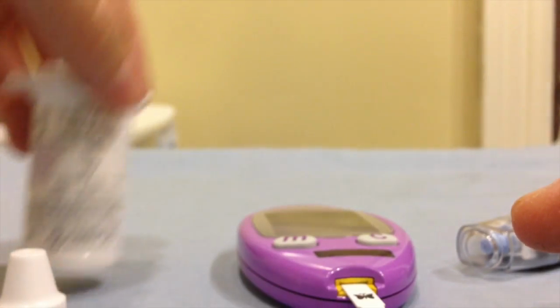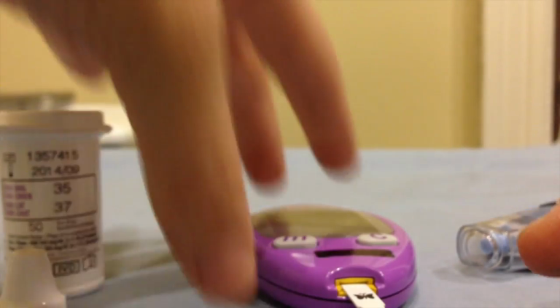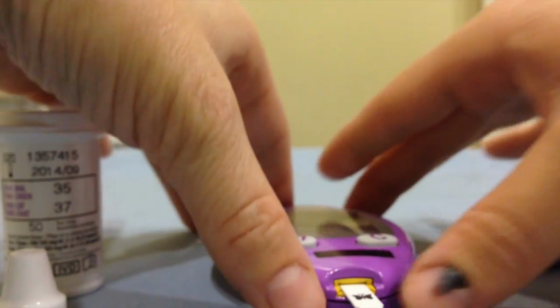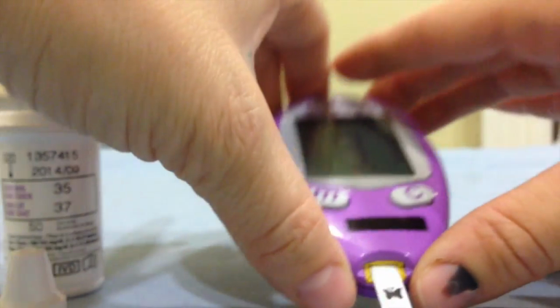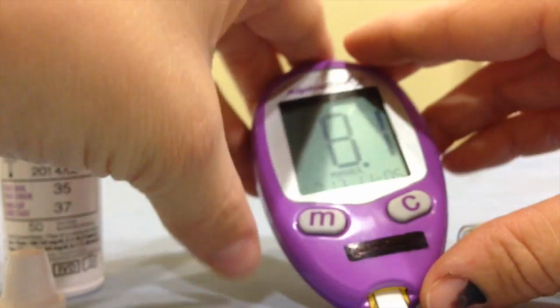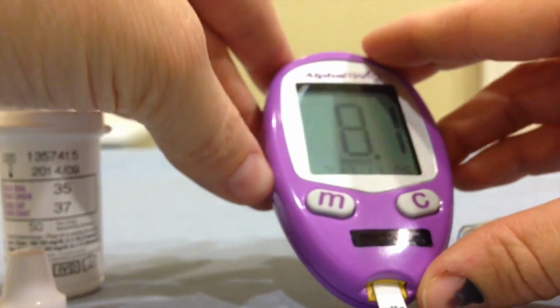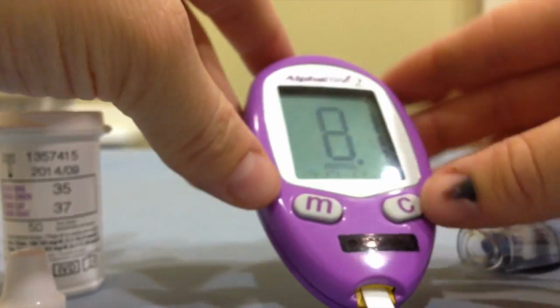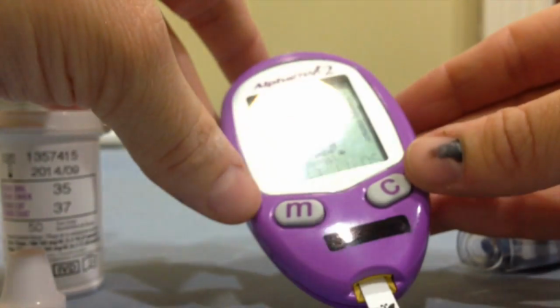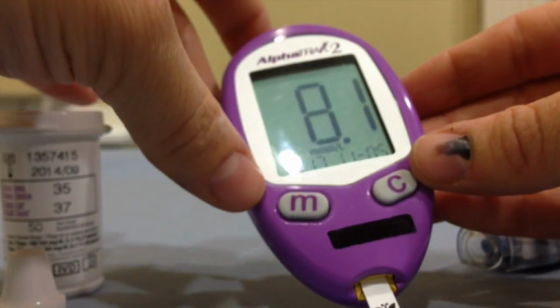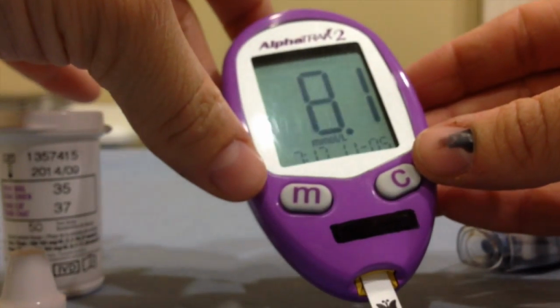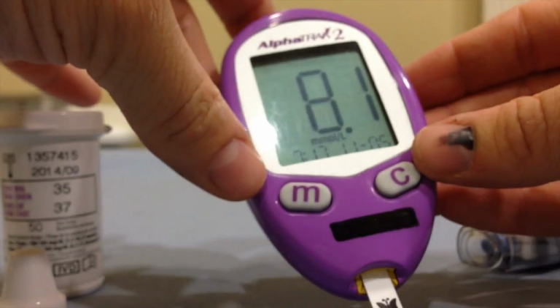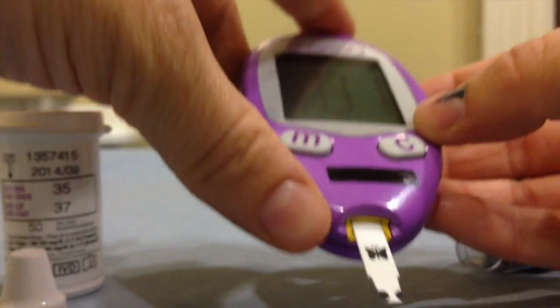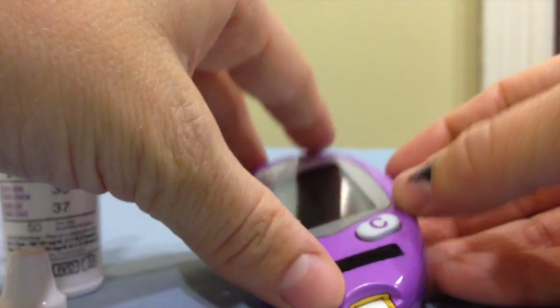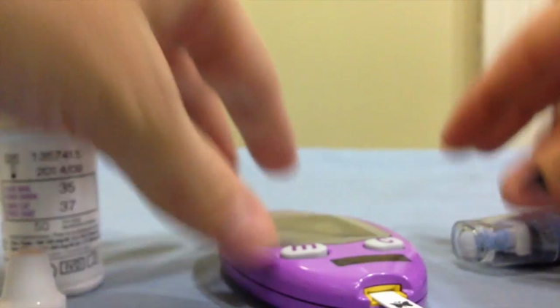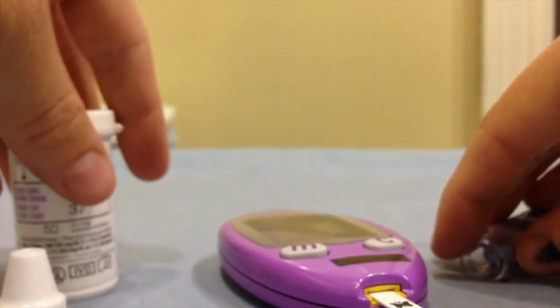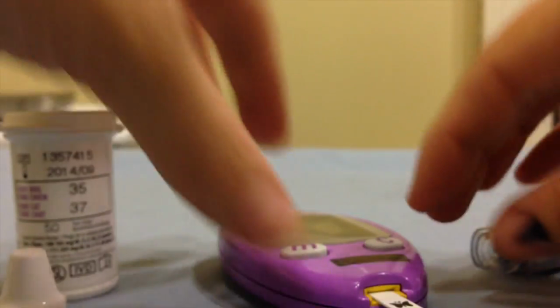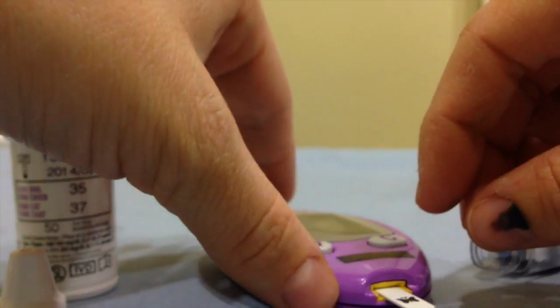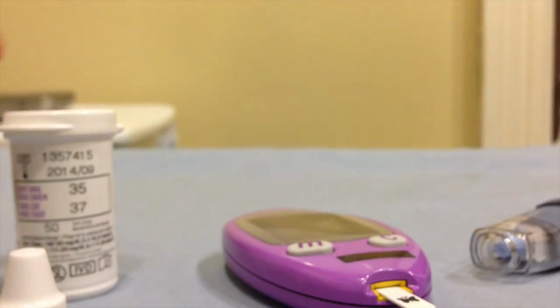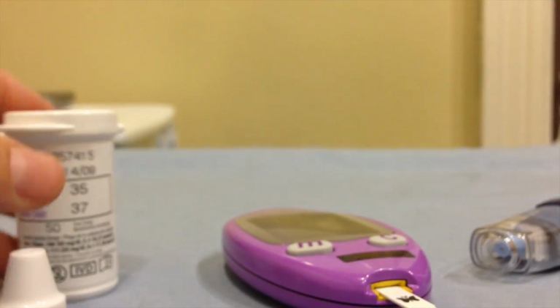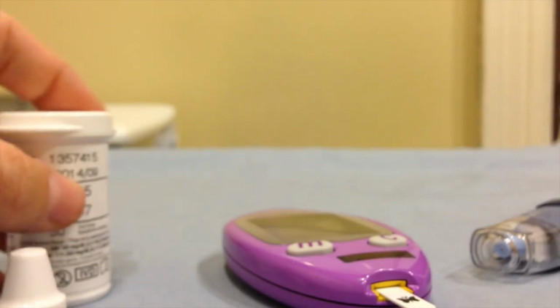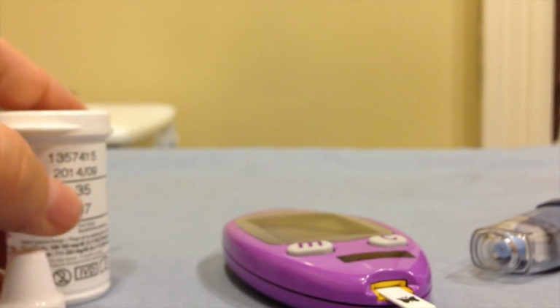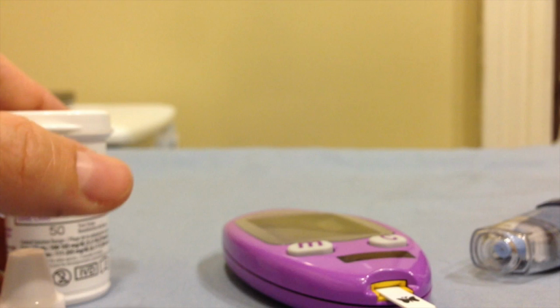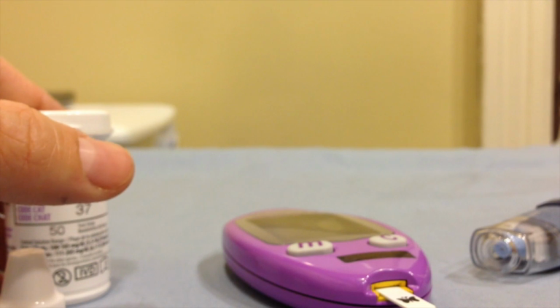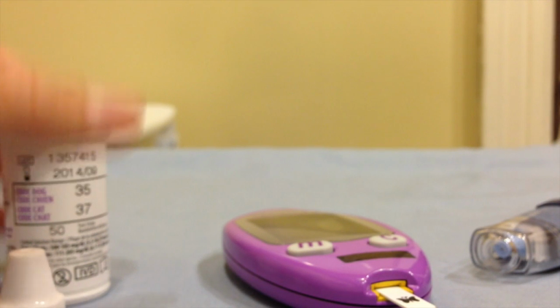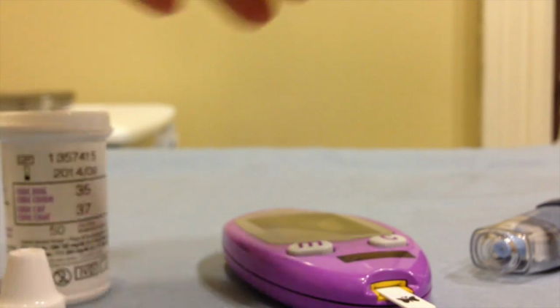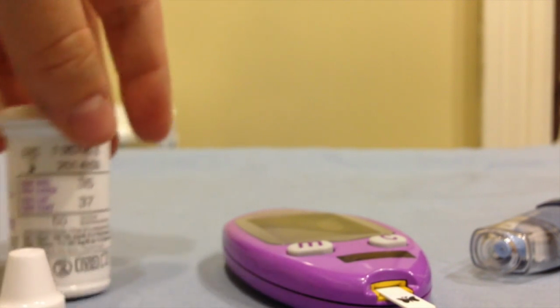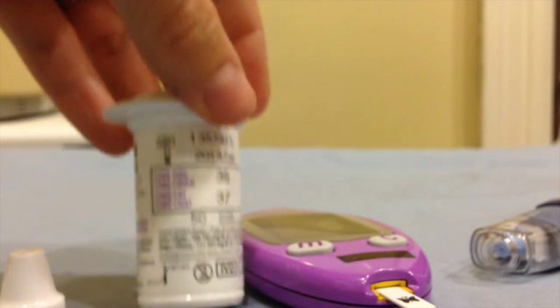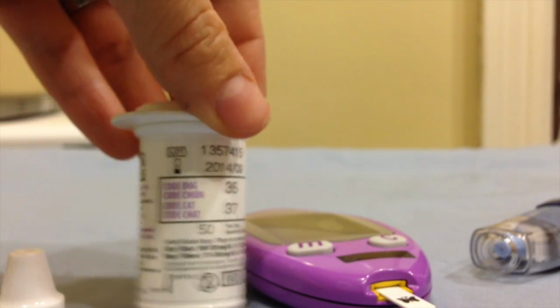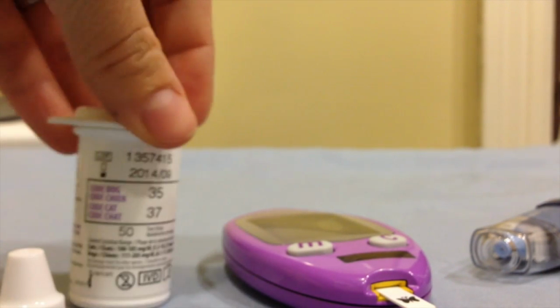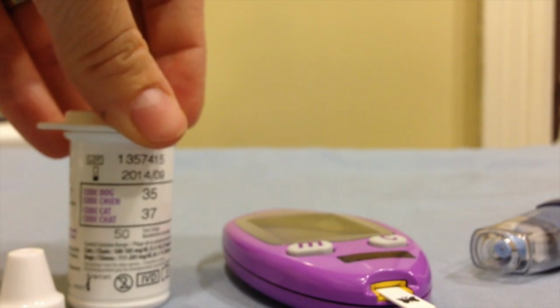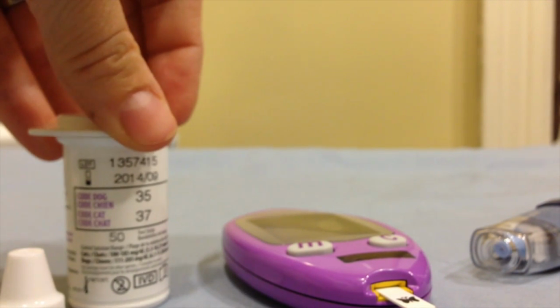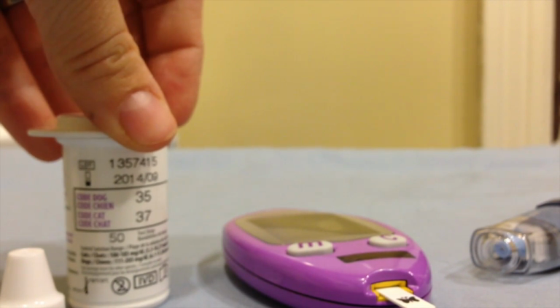Therefore our monitor is reading accurately because it's at 8.1 and we know that it is well controlled. So again, test your monitor at least once a month, and if you need more test strips or vials you can always give us a call.